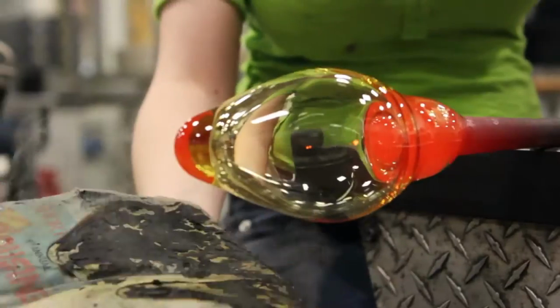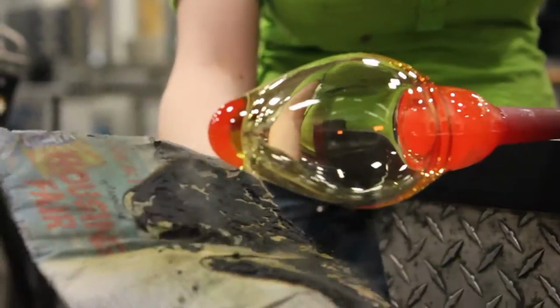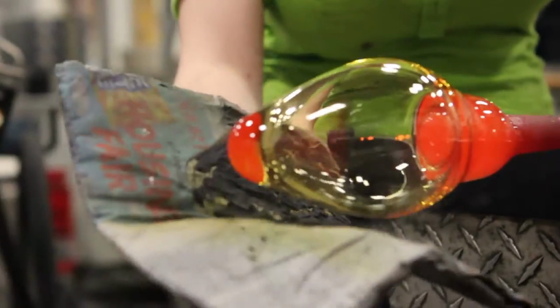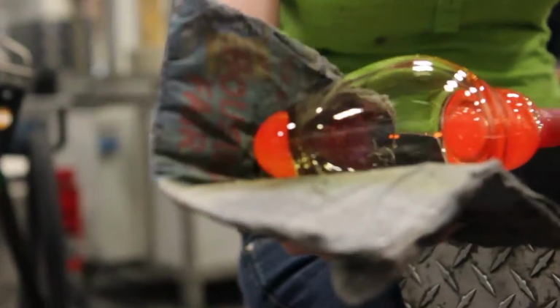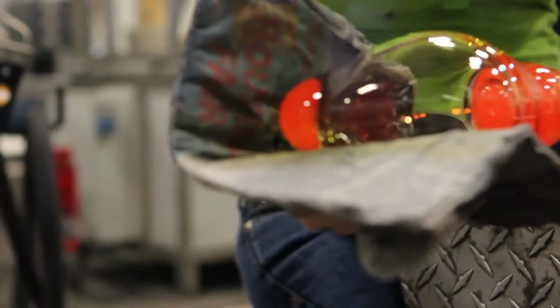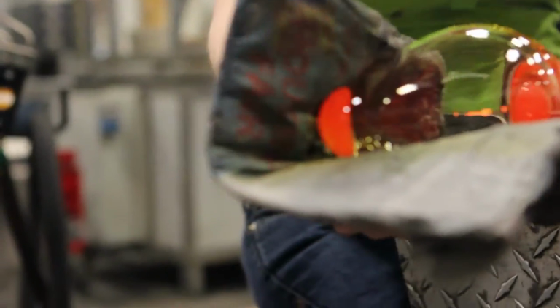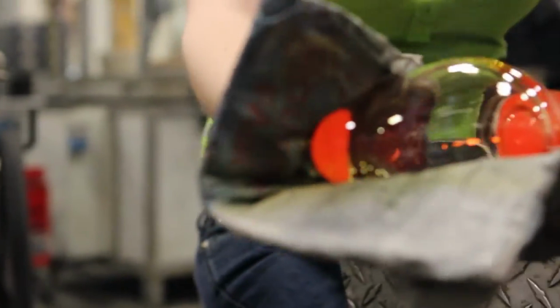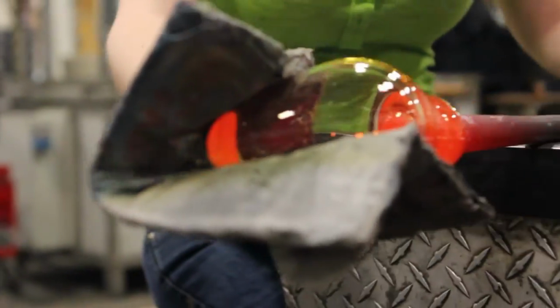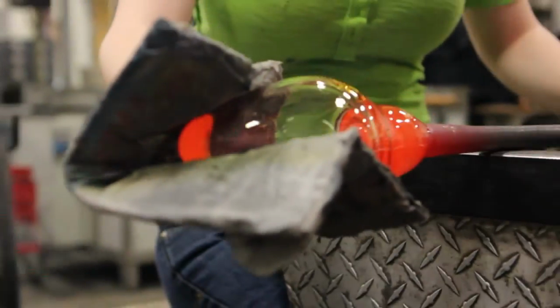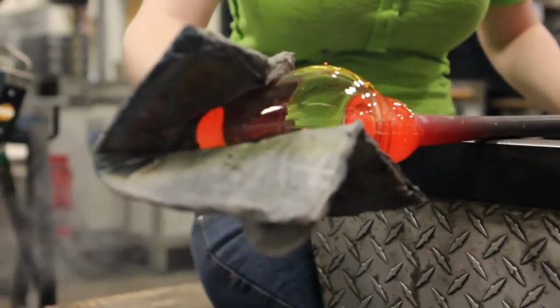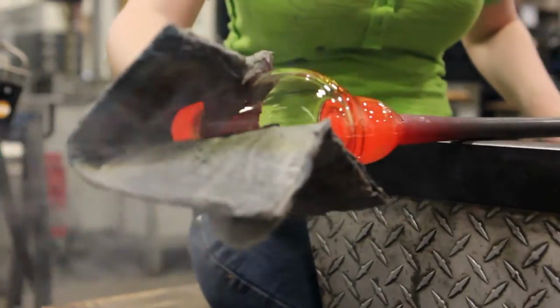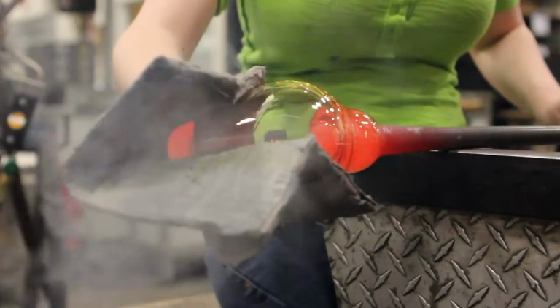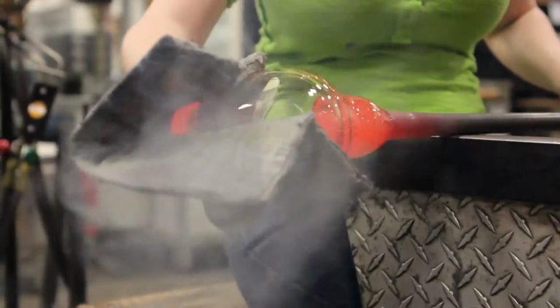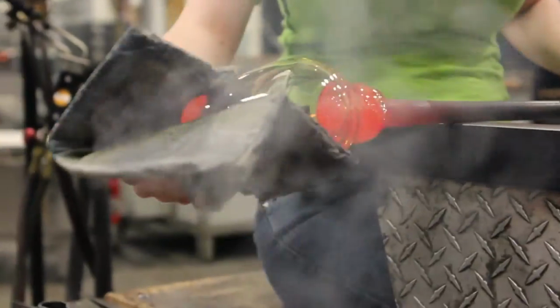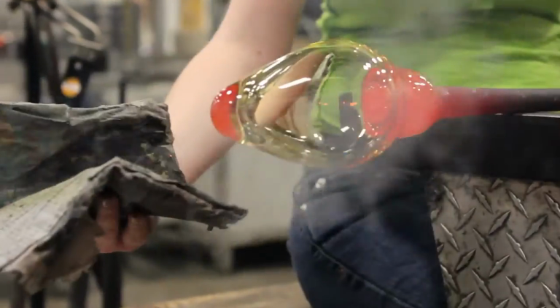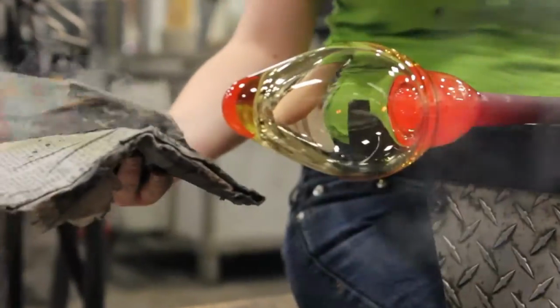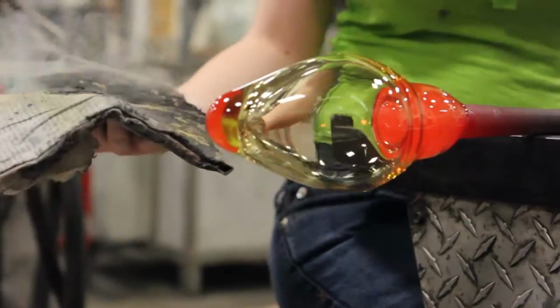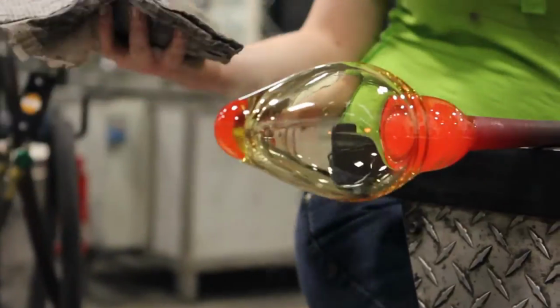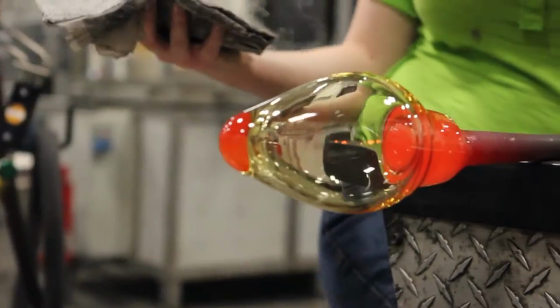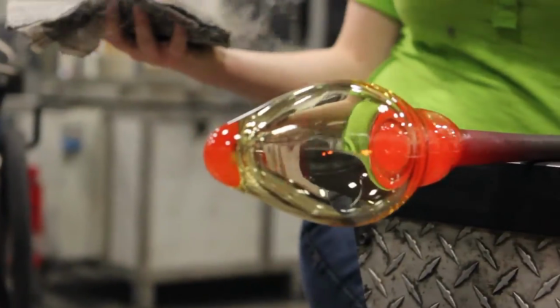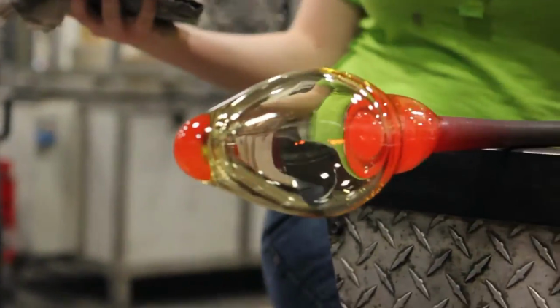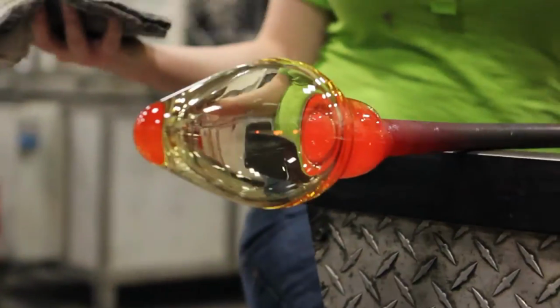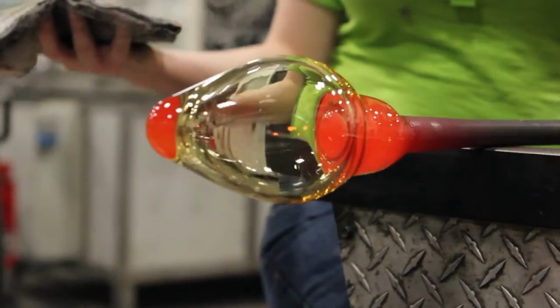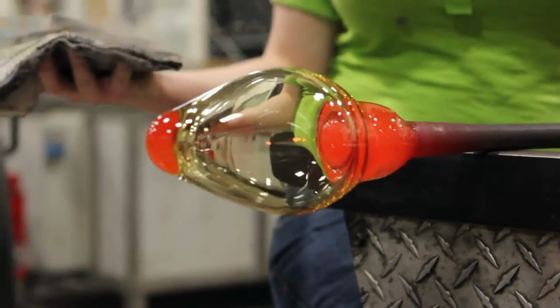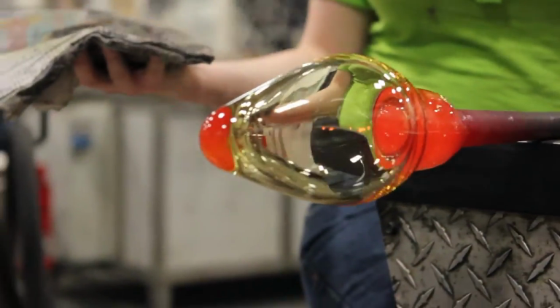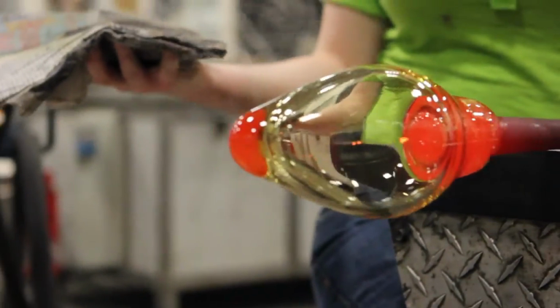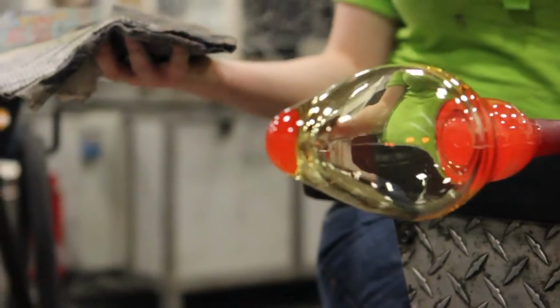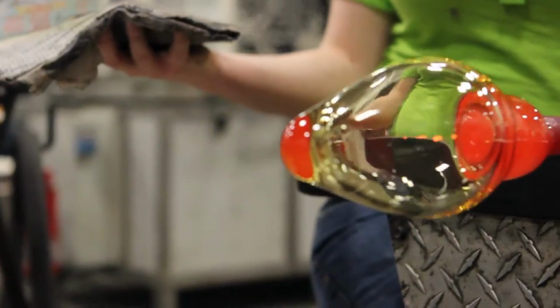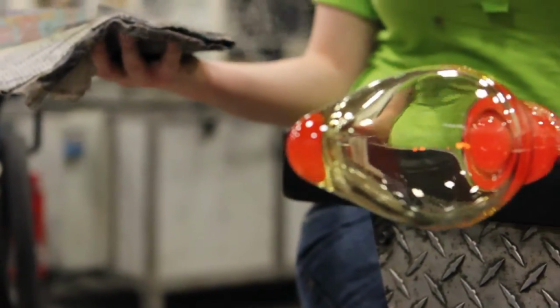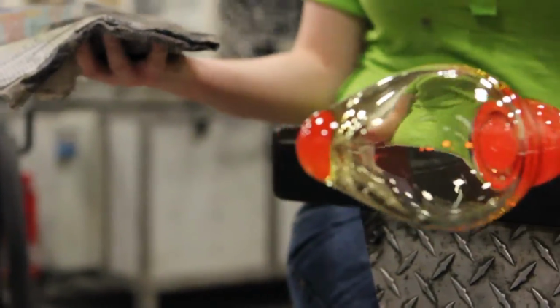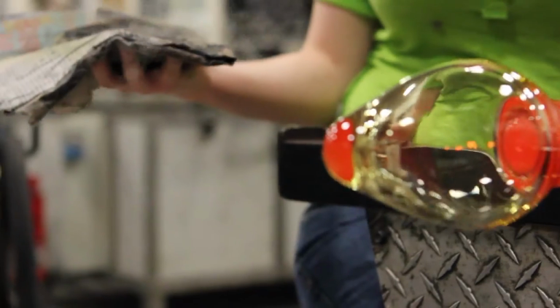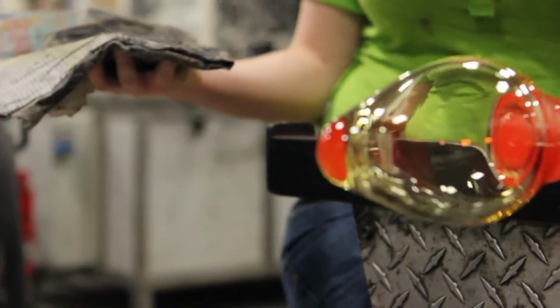The newspaper is basically the closest thing you can get to holding the glass with your bare hand. You put the newspaper in your hand and you can basically shape it however you can think of.